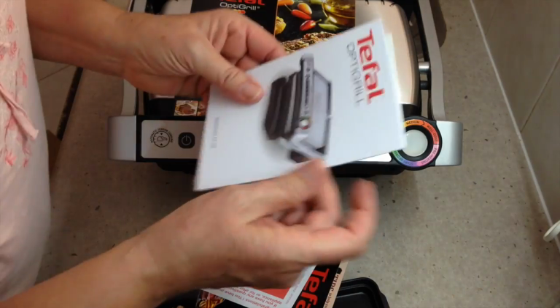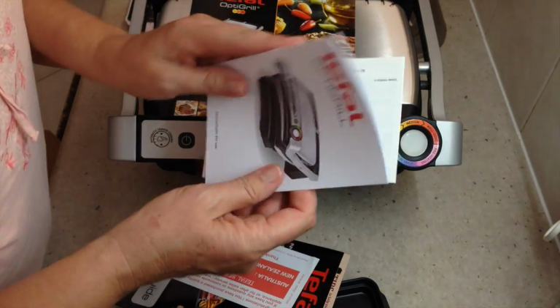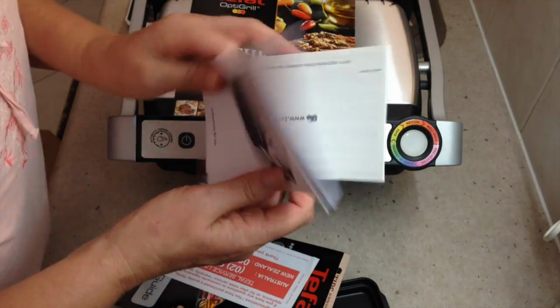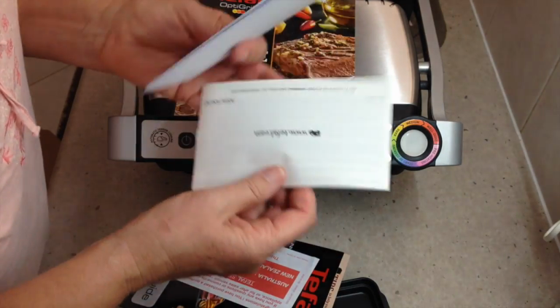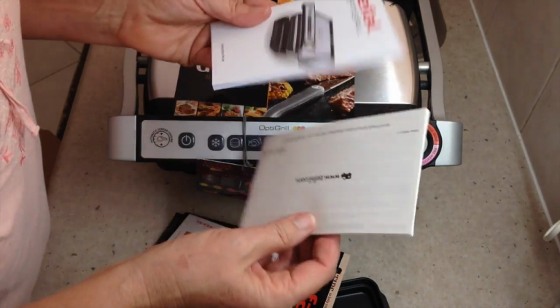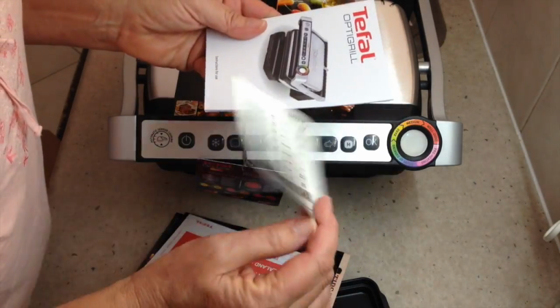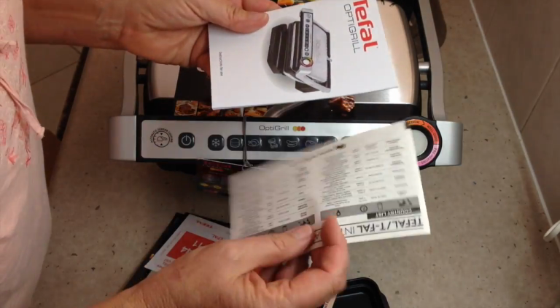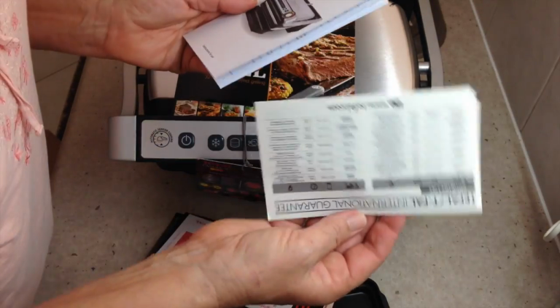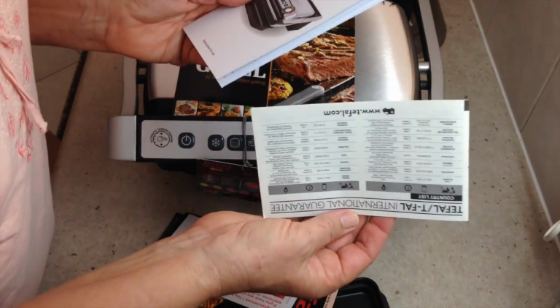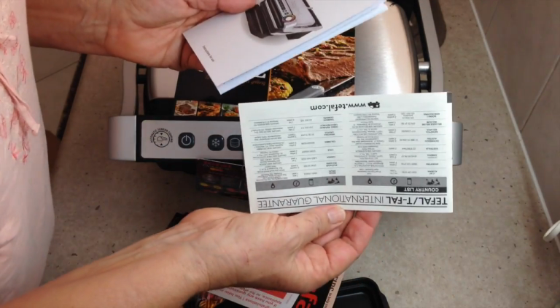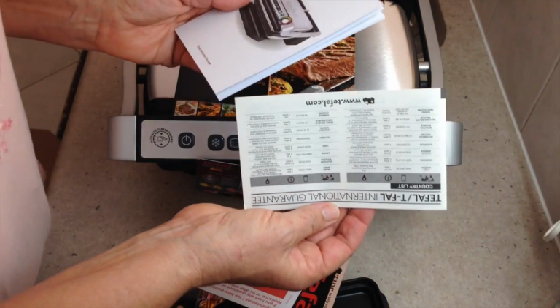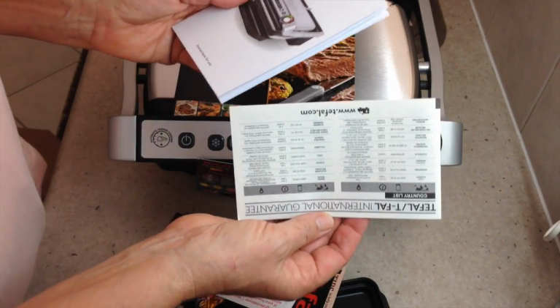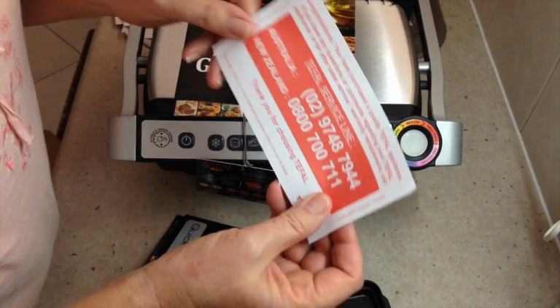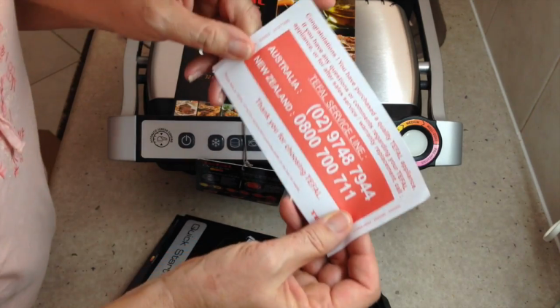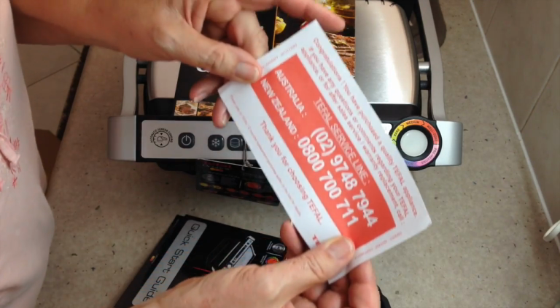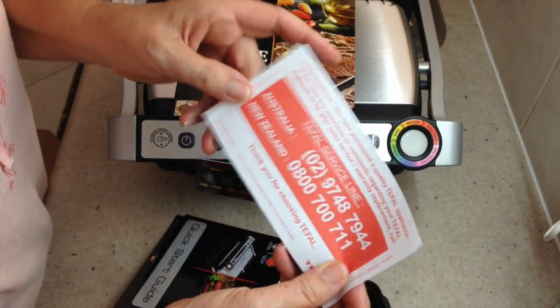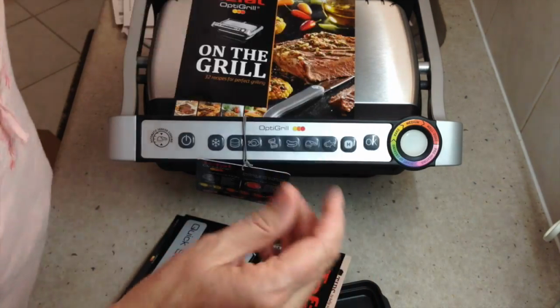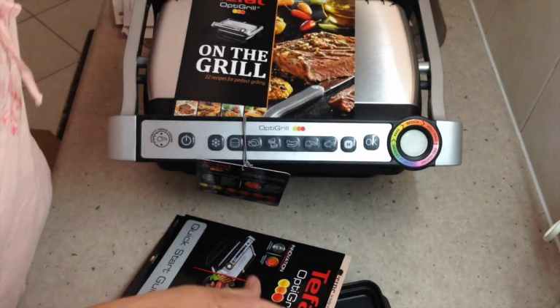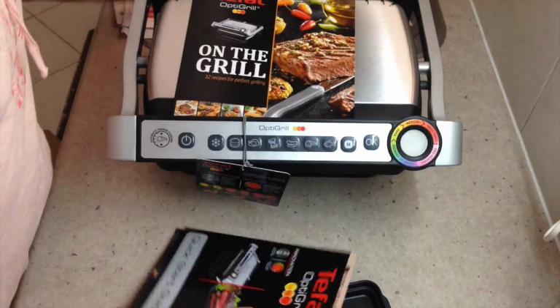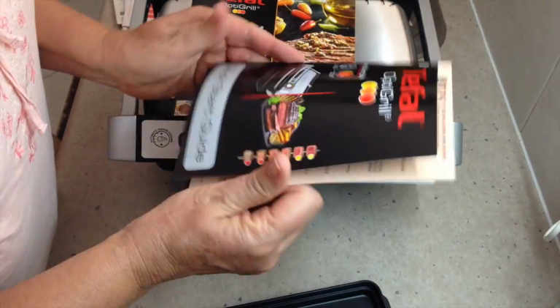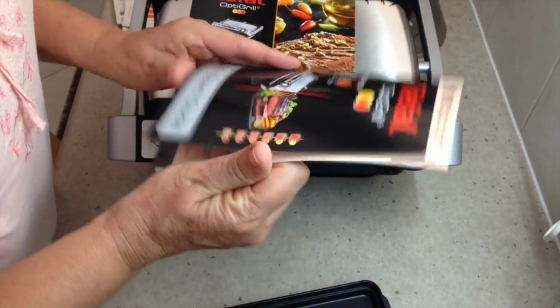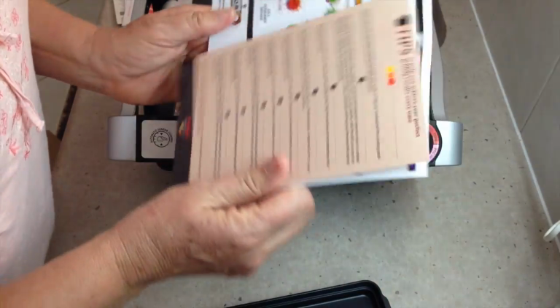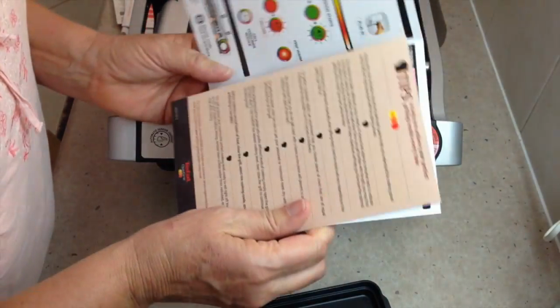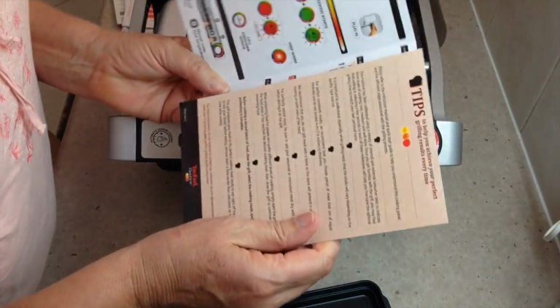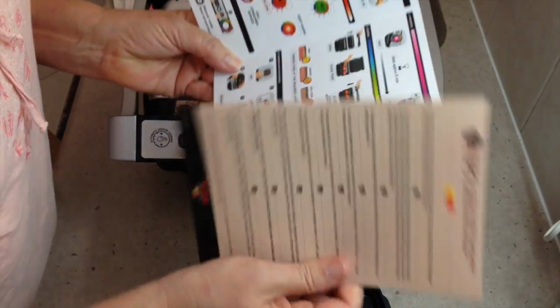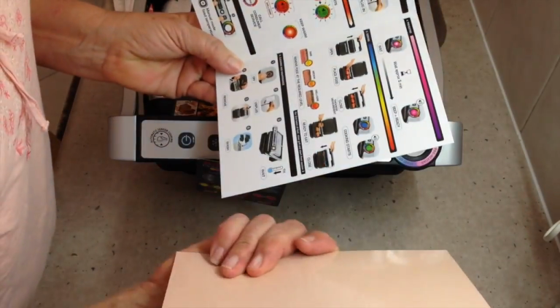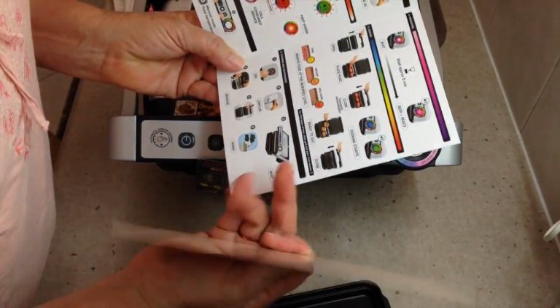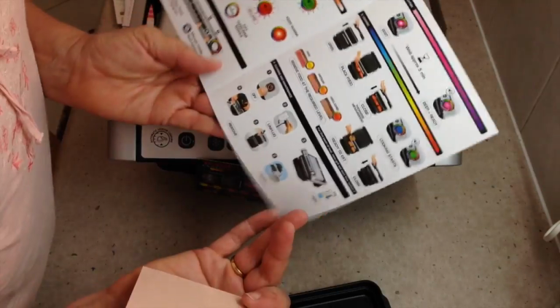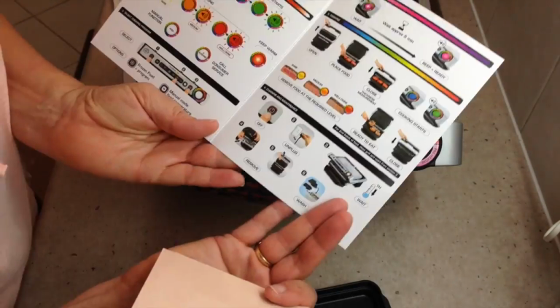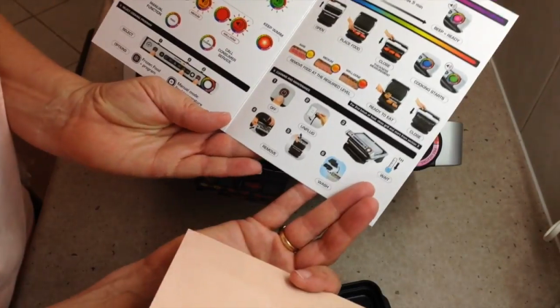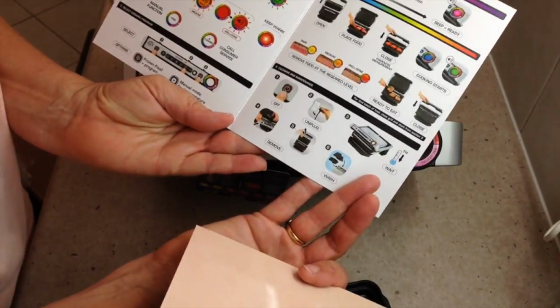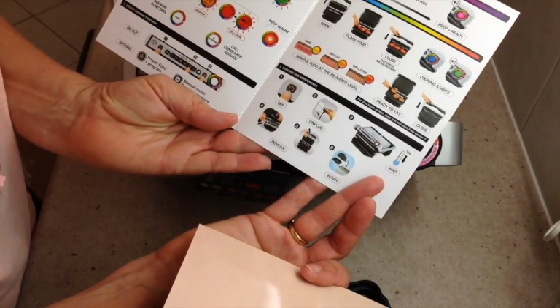I'm guessing instructions on its use — international guarantee. And a quick start guide with some tips on how to use it.